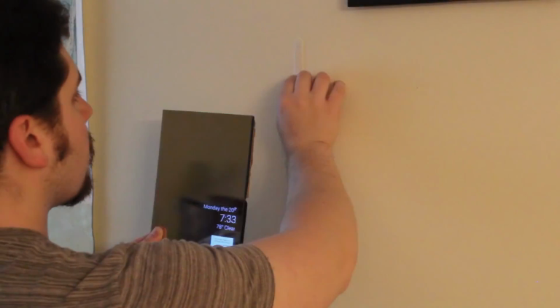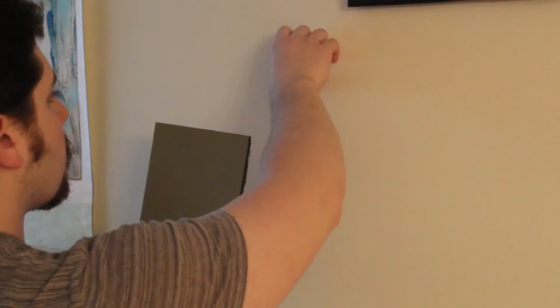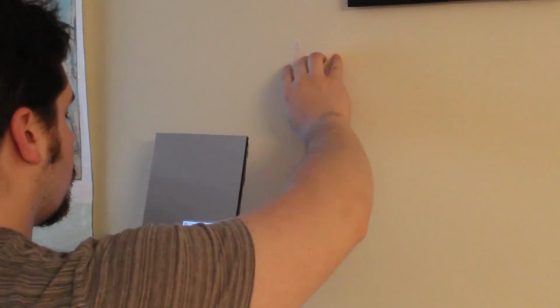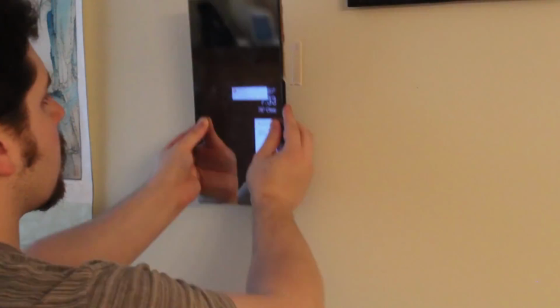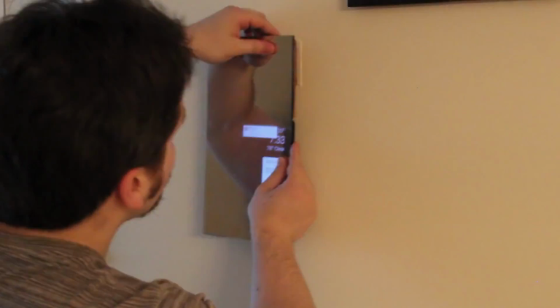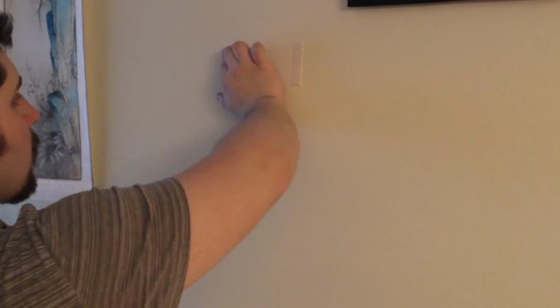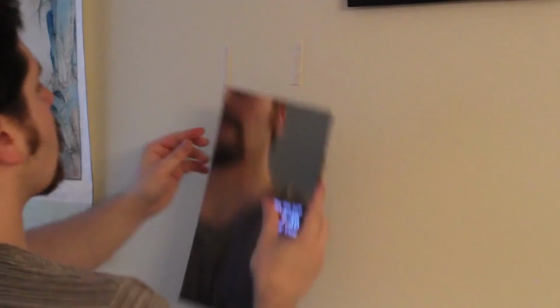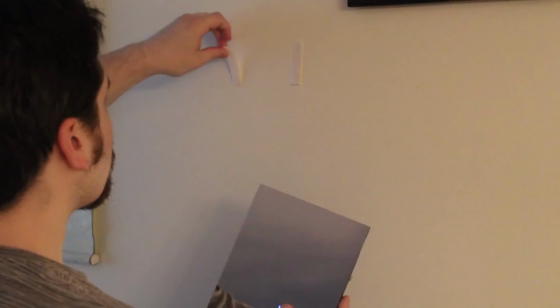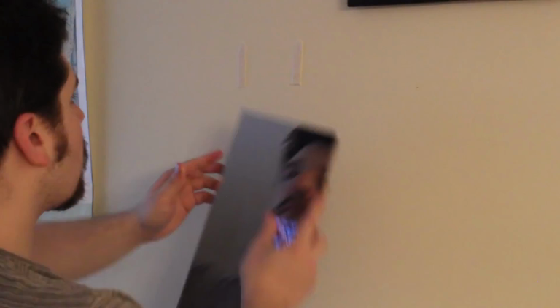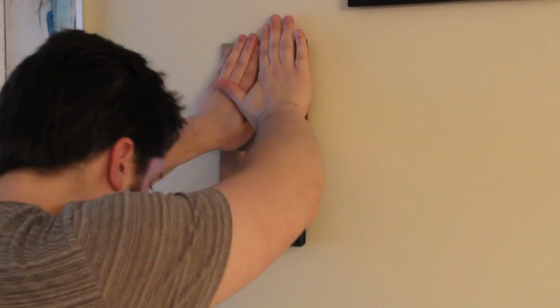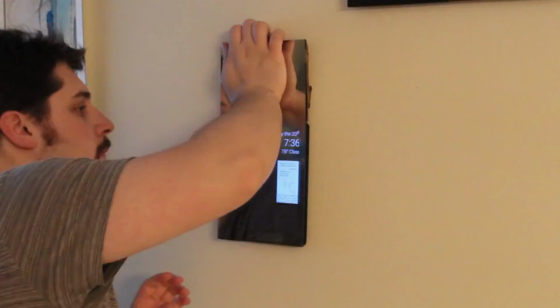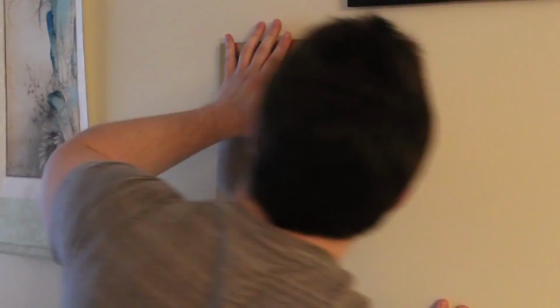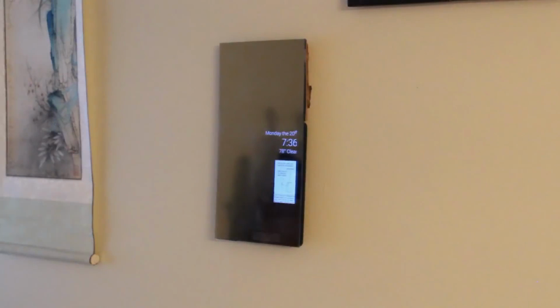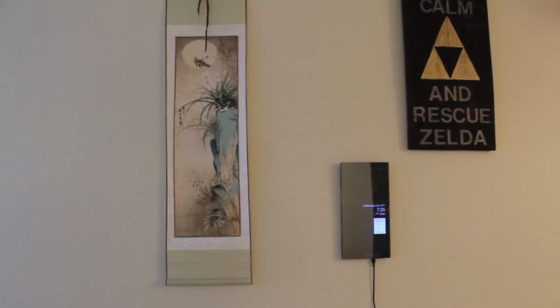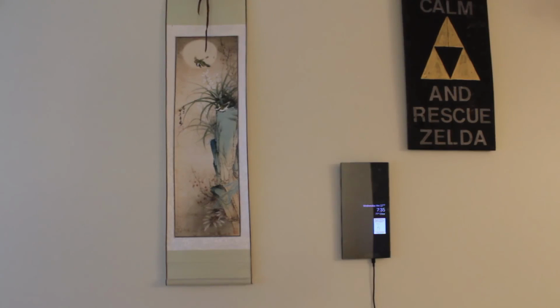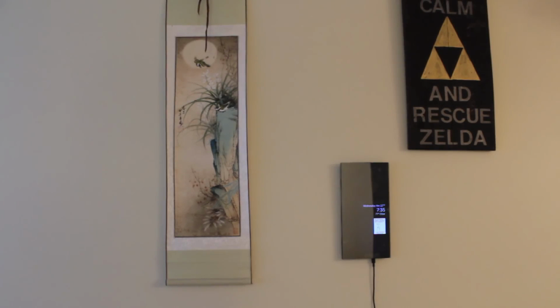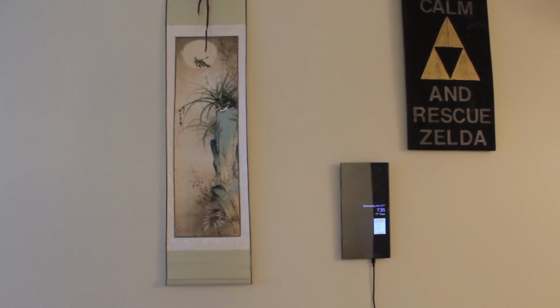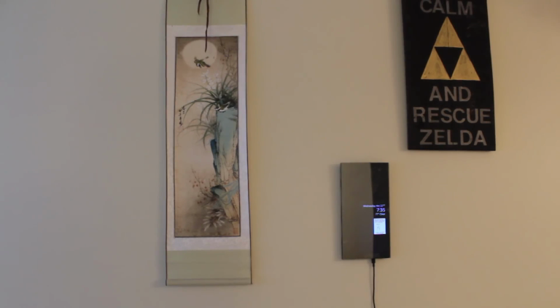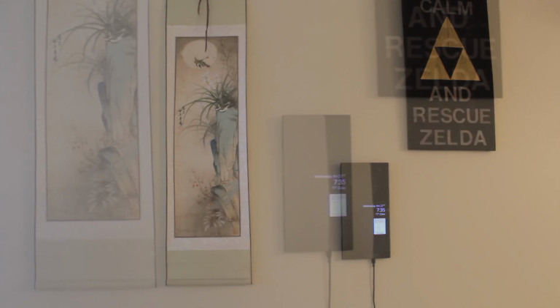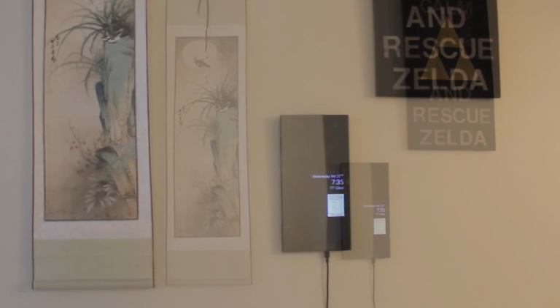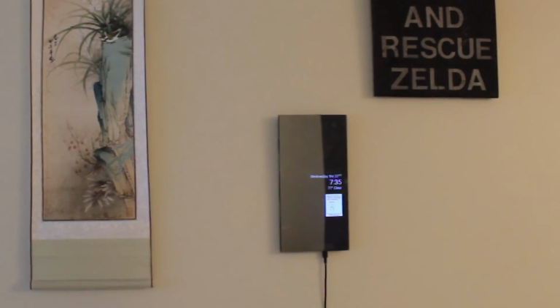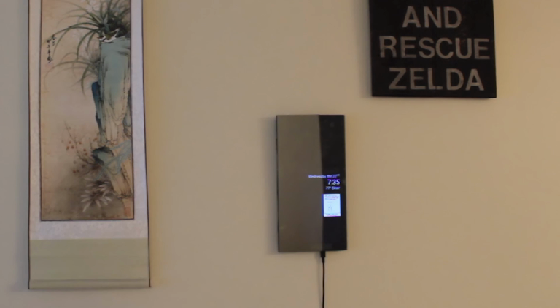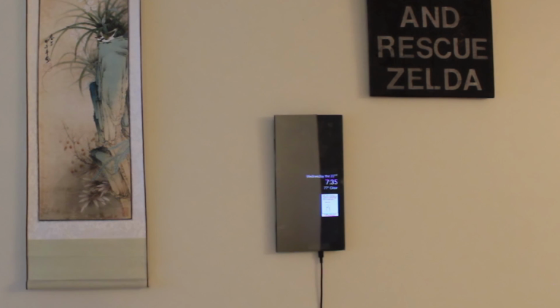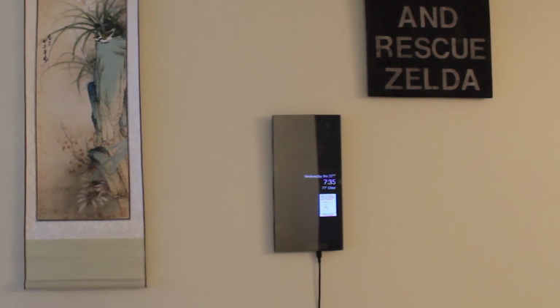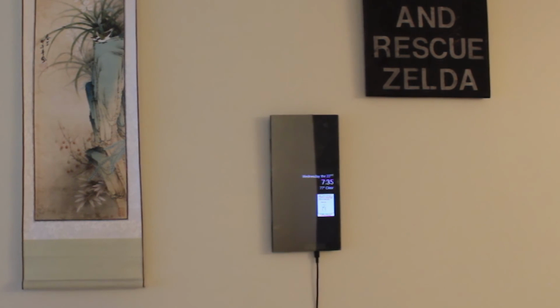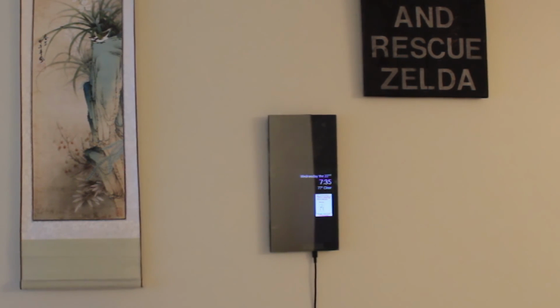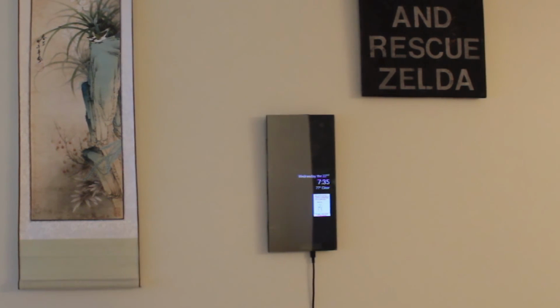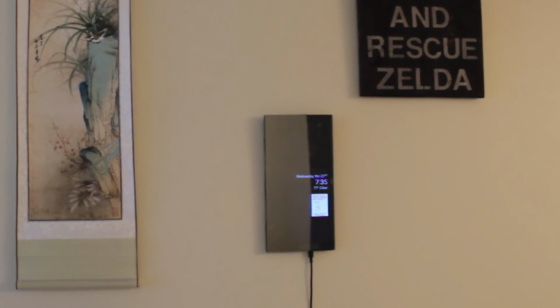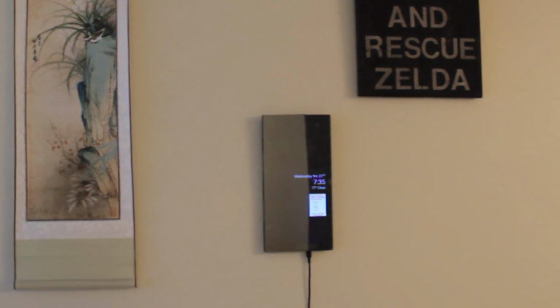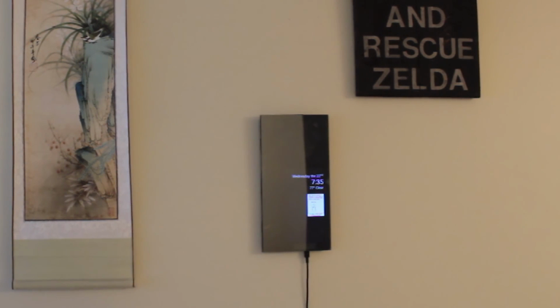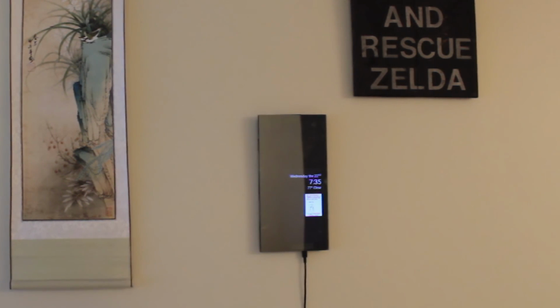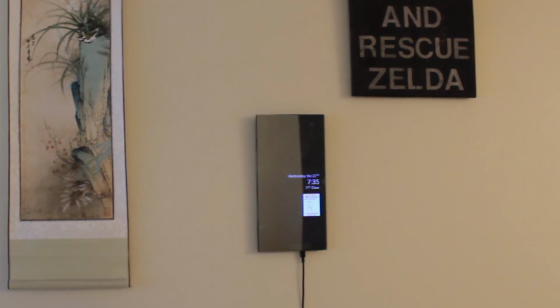Once you think your backing can hold all those components, you can finally hang it up. And there you go — an inexpensive mirror that we spent fifty or so dollars on, and it looks futuristic as hell.